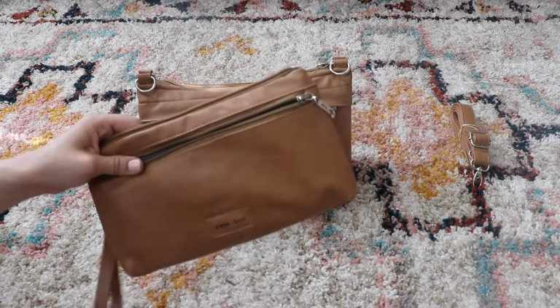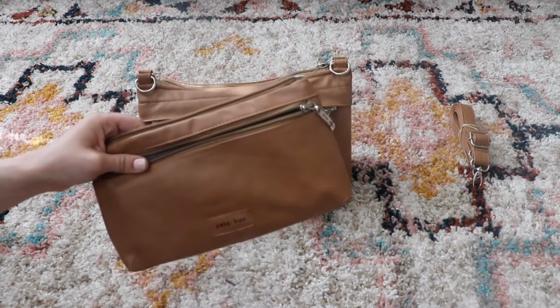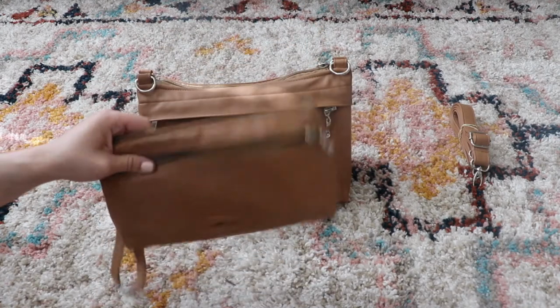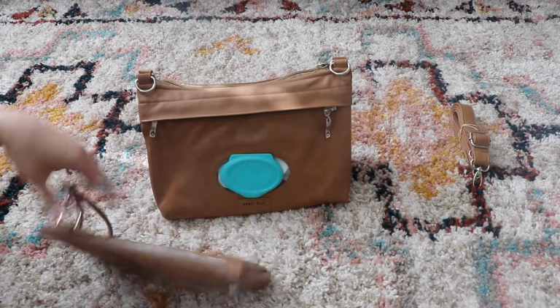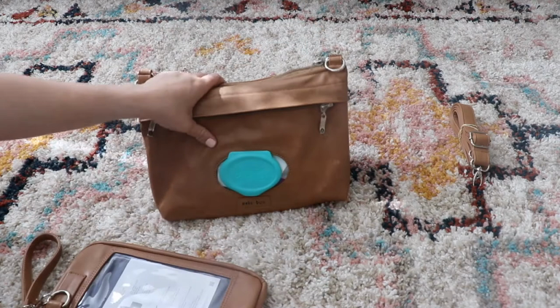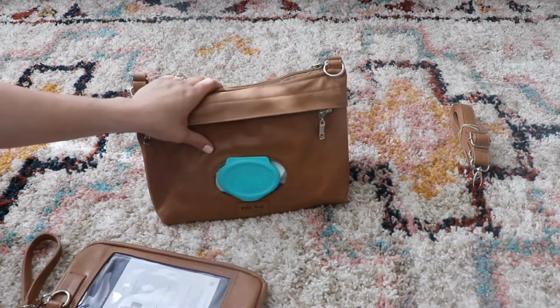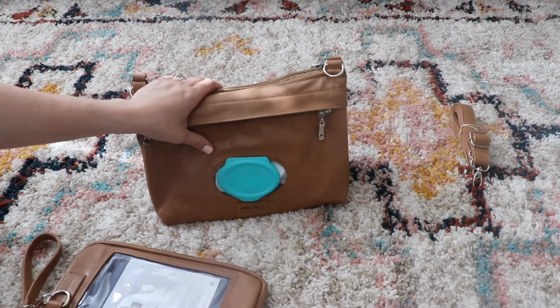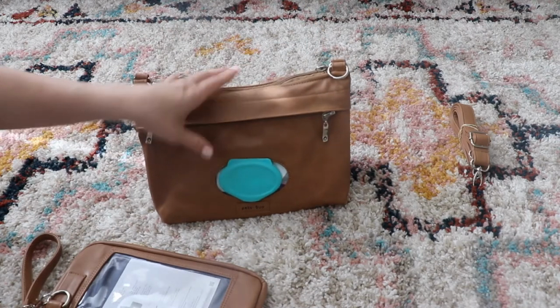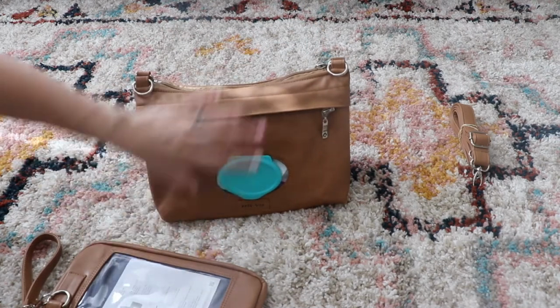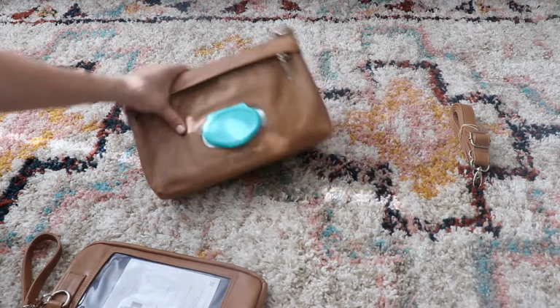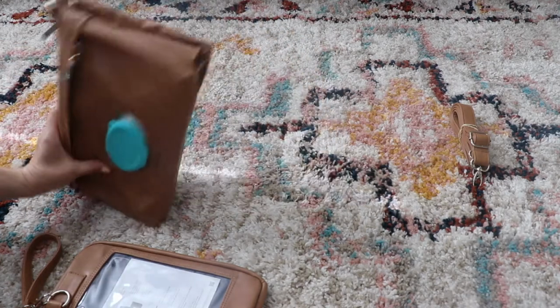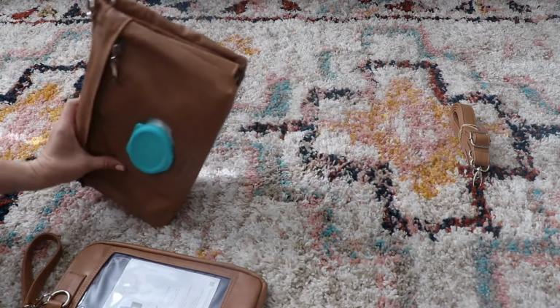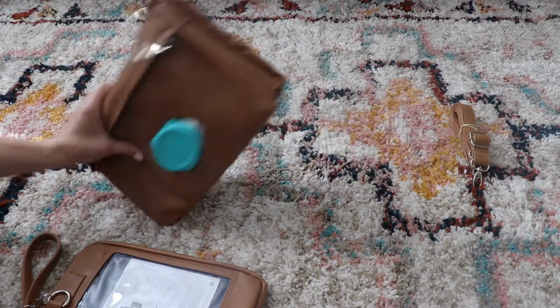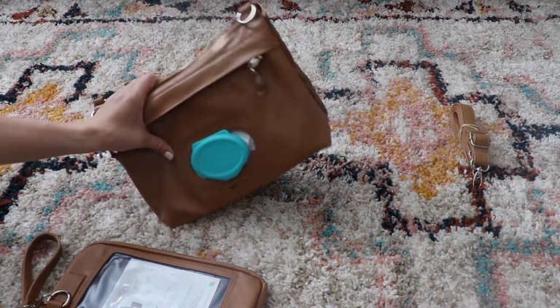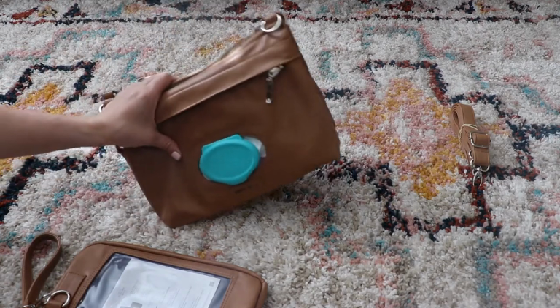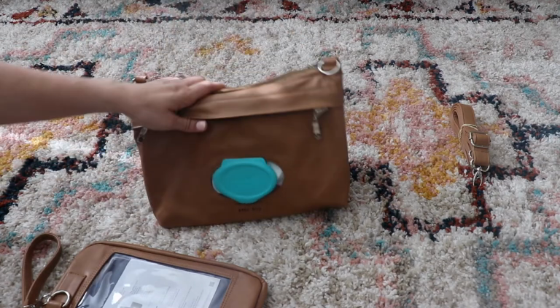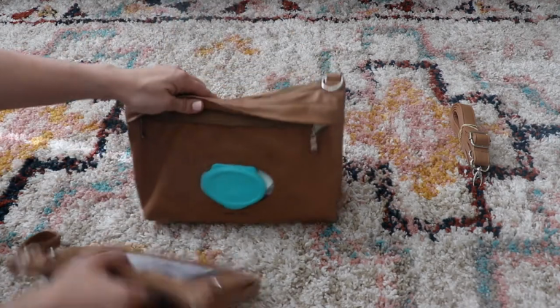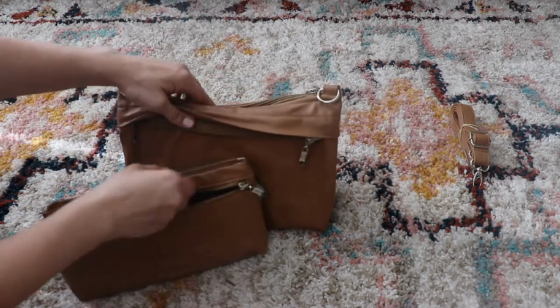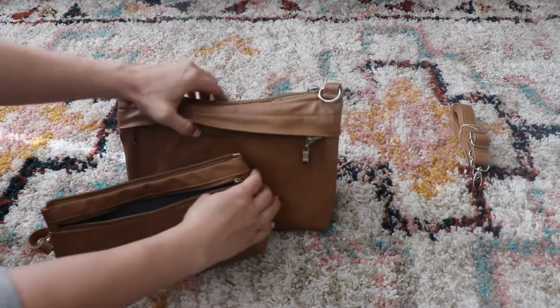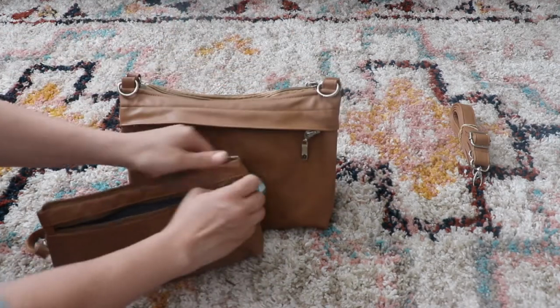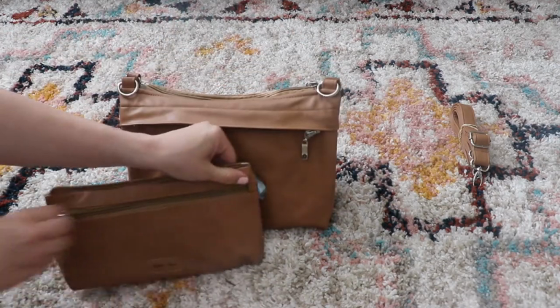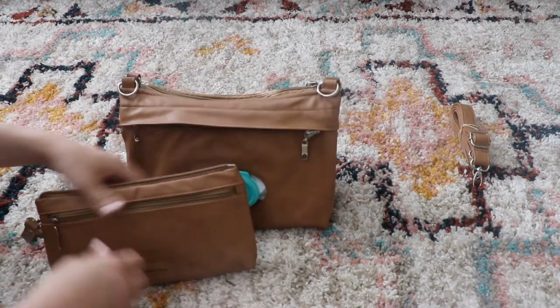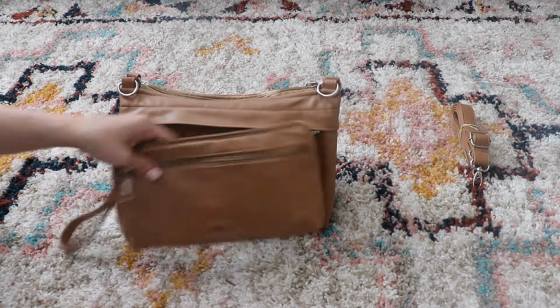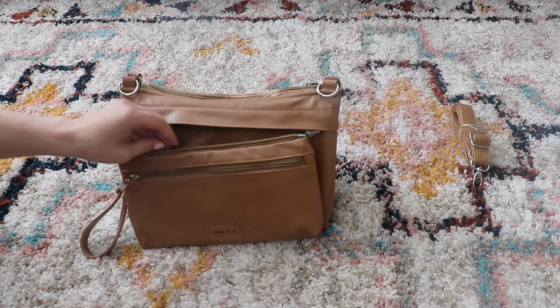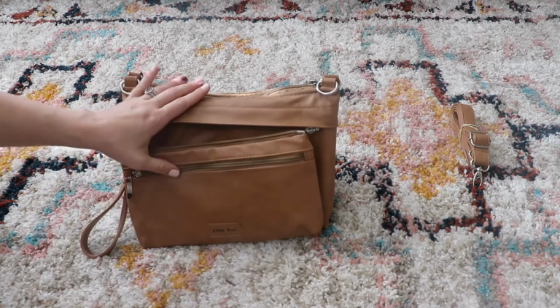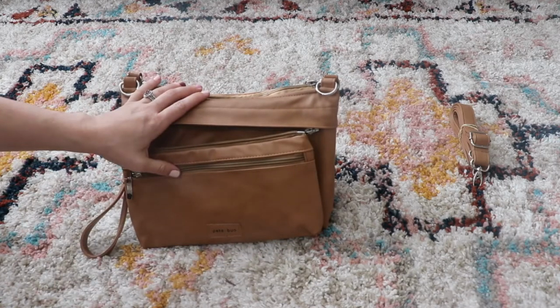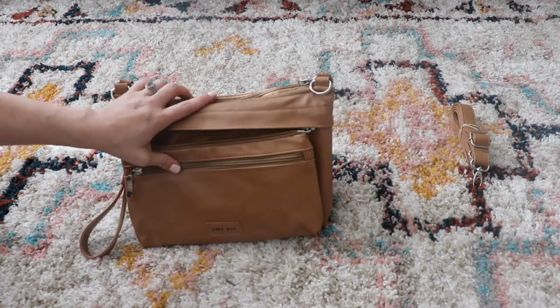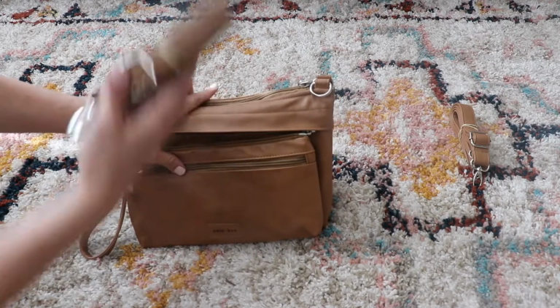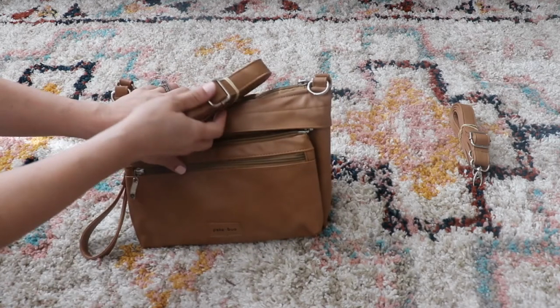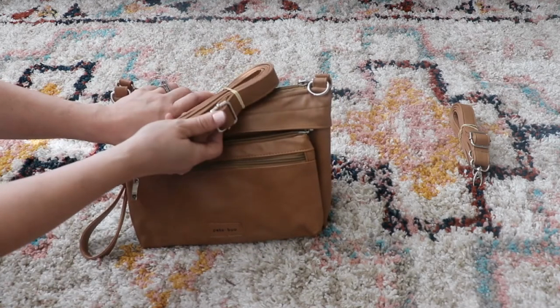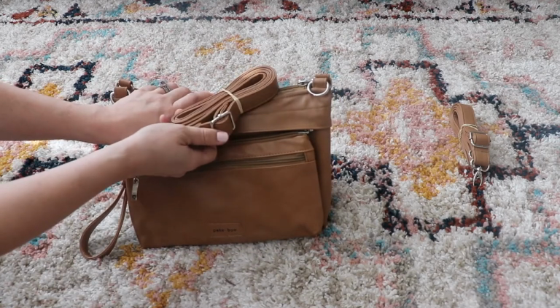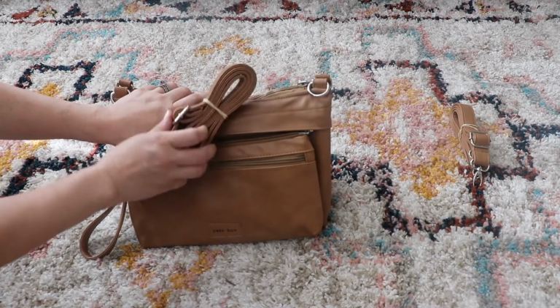If you just want to throw this in the bag and you're not using diapers, that's an option. If you are still using diapers and you only want to carry this while you're out and about, it can carry all the essentials for a quick trip as well. You can just put on the crossbody strap.